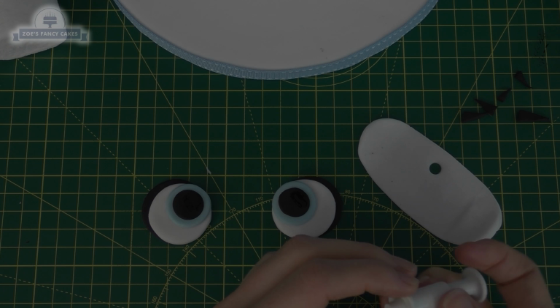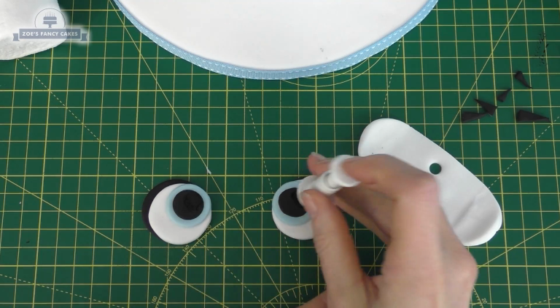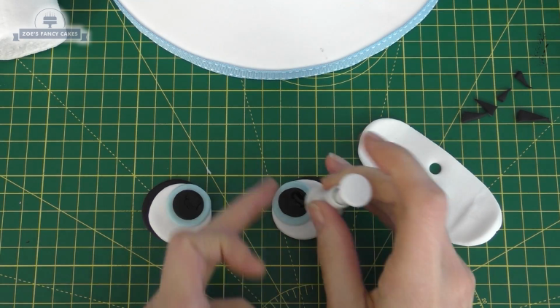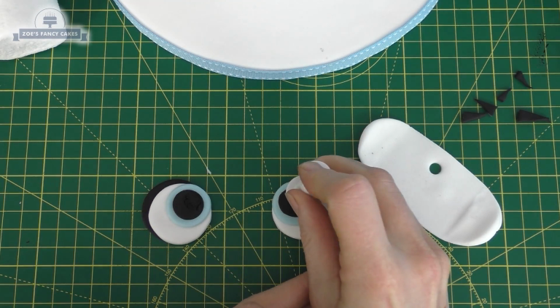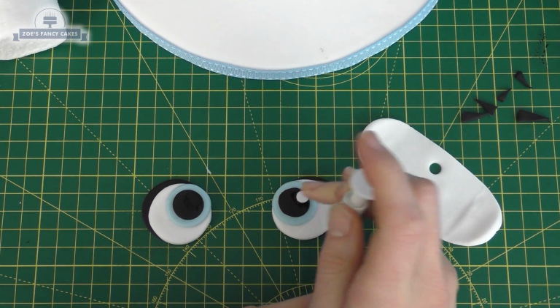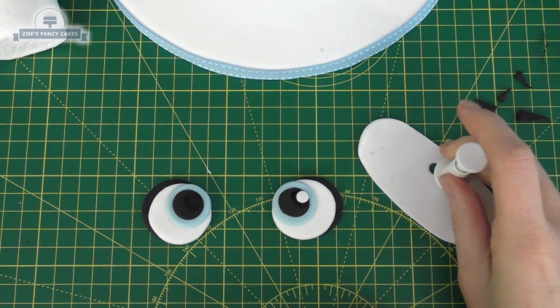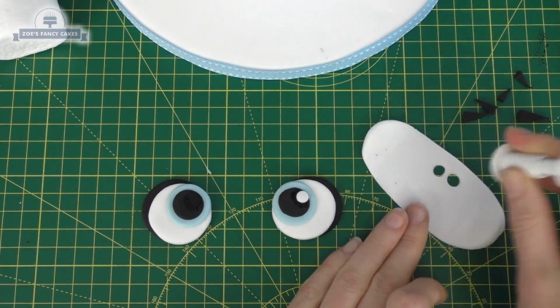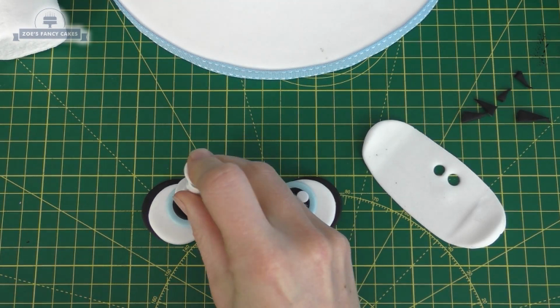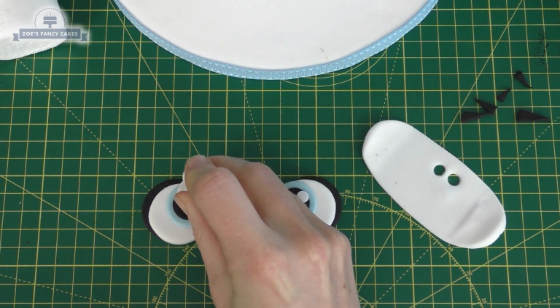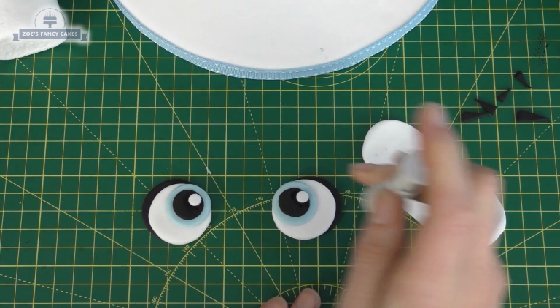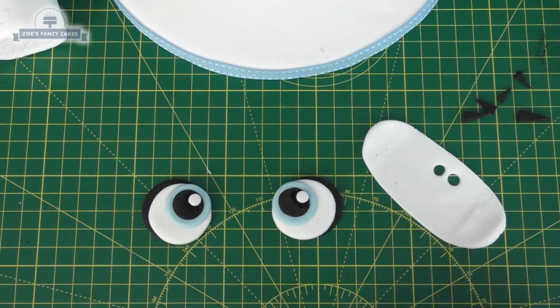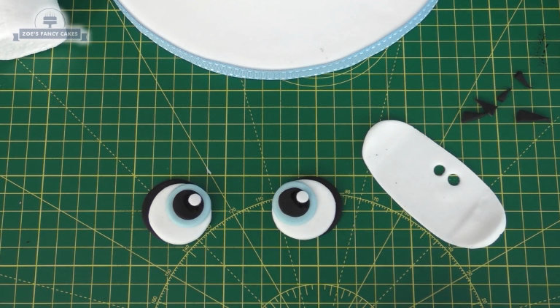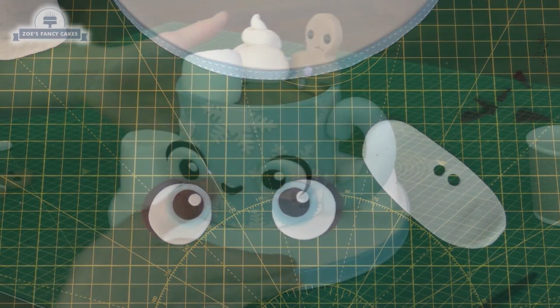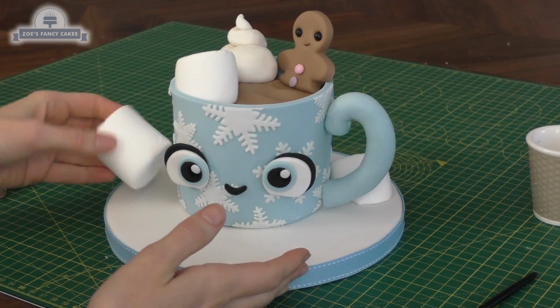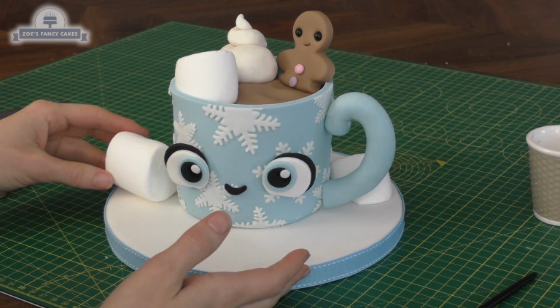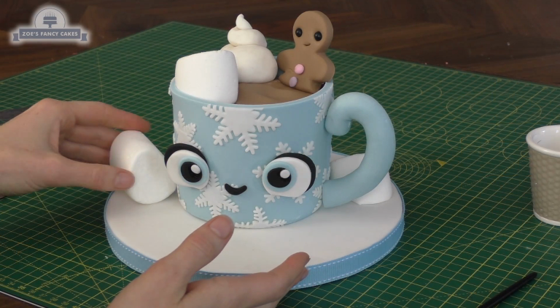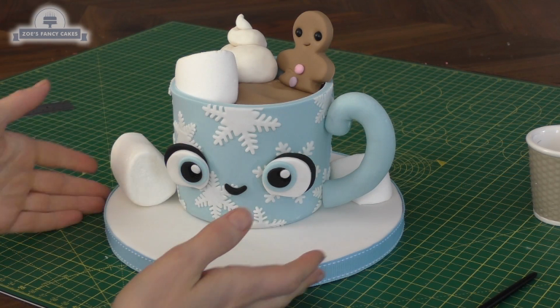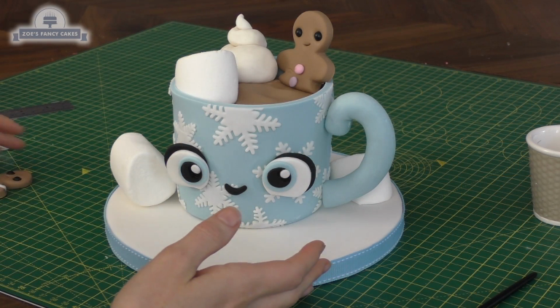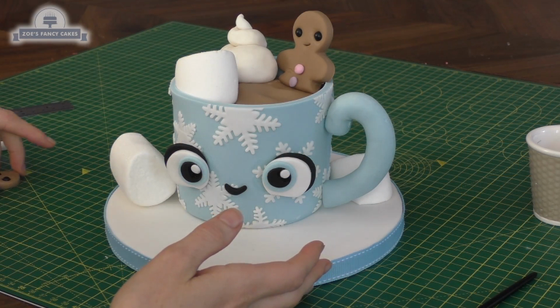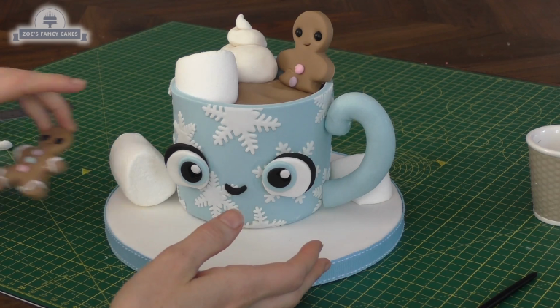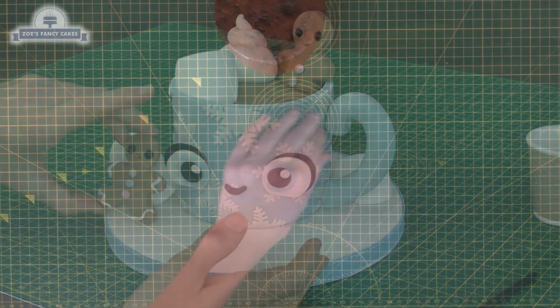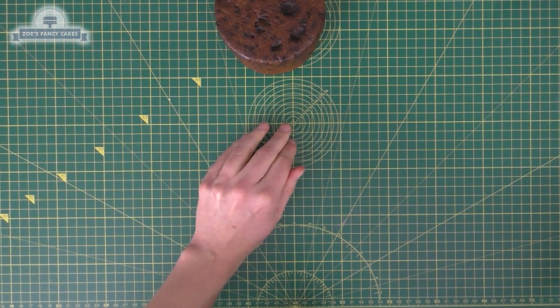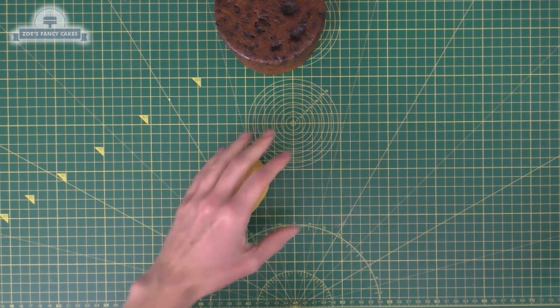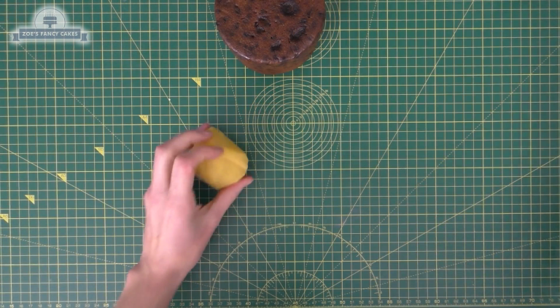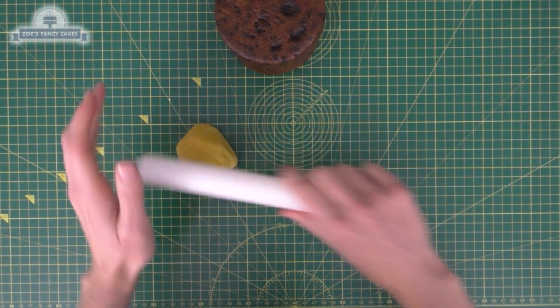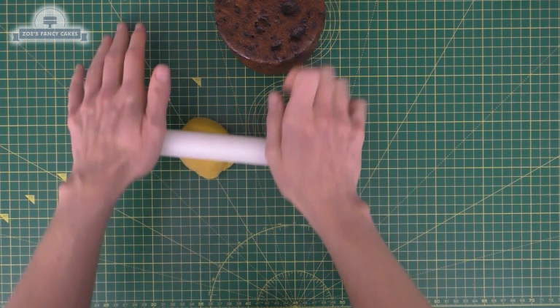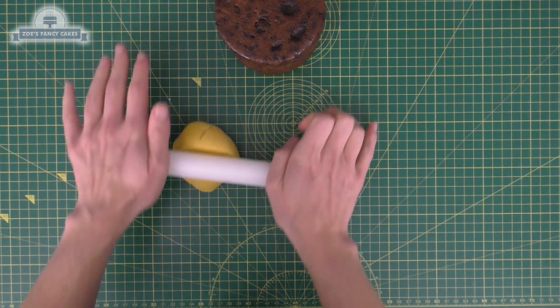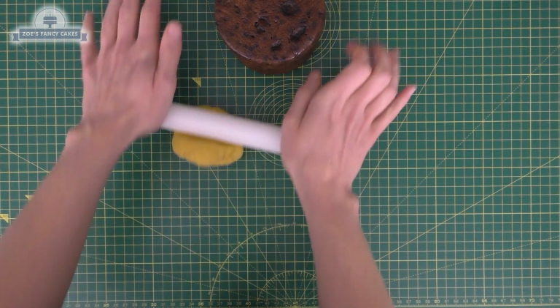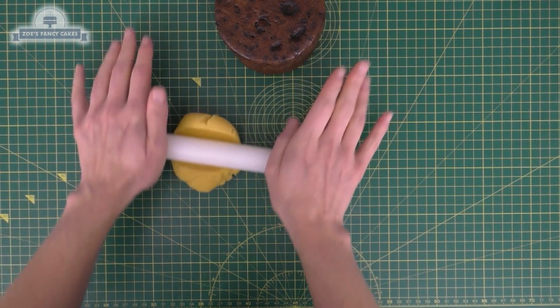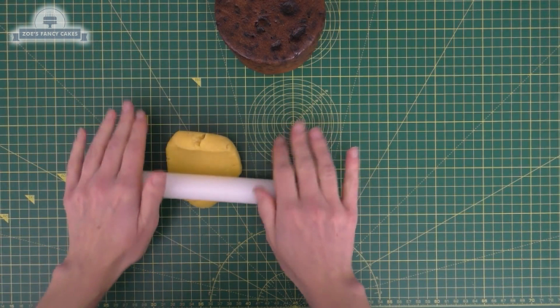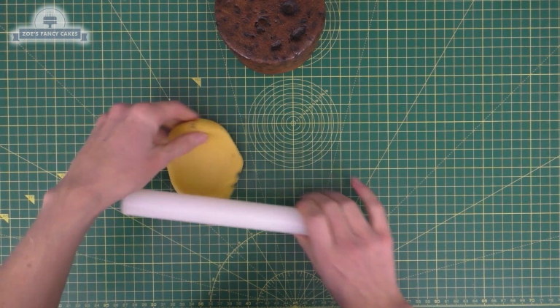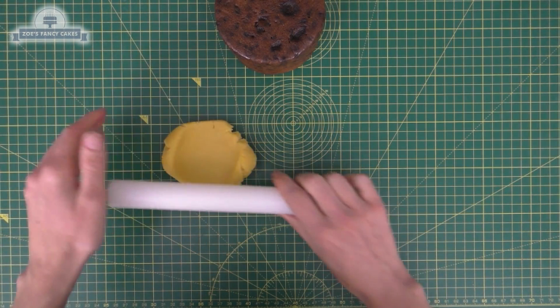Hi guys, in this video we're going to make a little Christmas cake and we're going to decorate it like a cup of hot chocolate. I'm just starting with a small fruitcake — this one's just four inches.